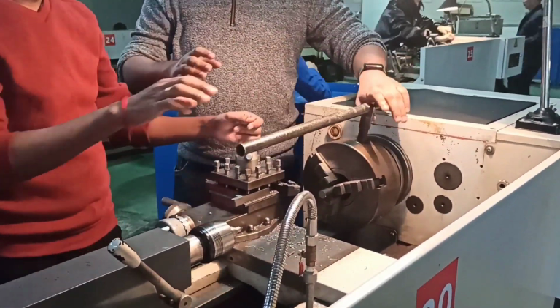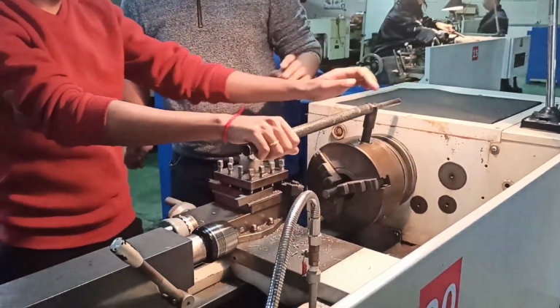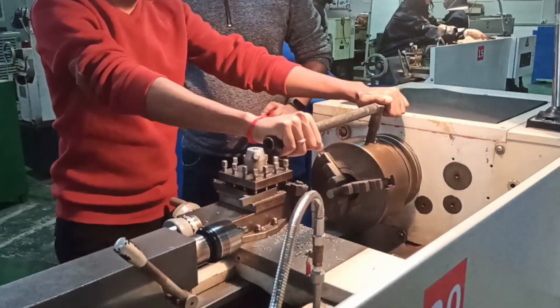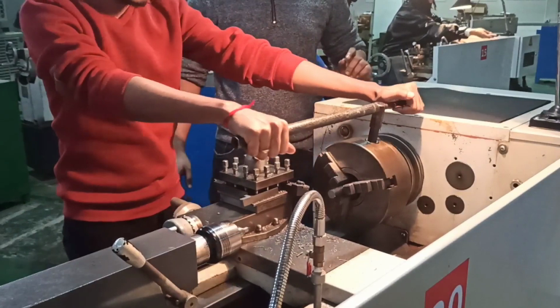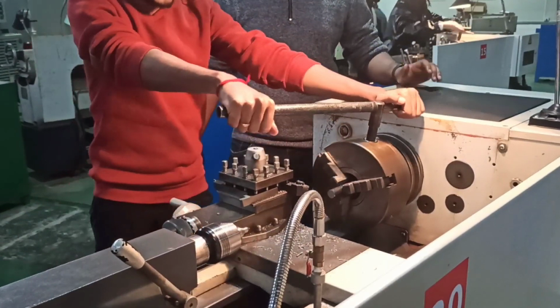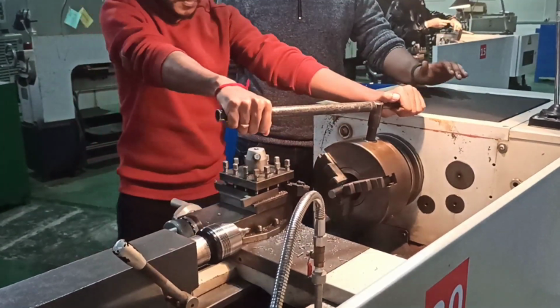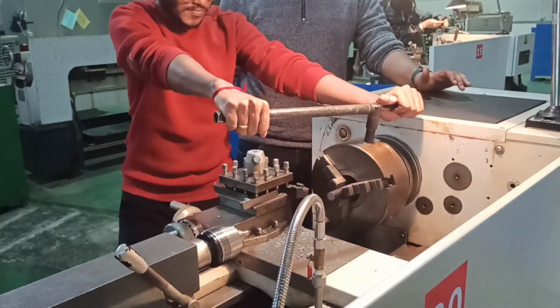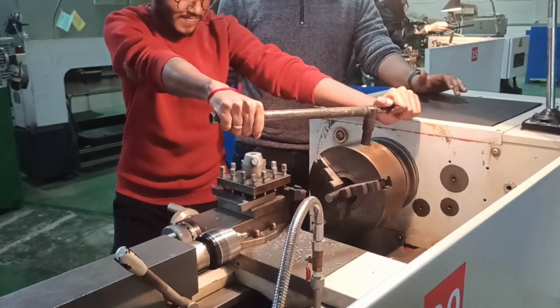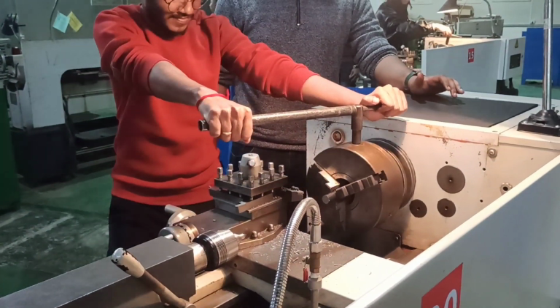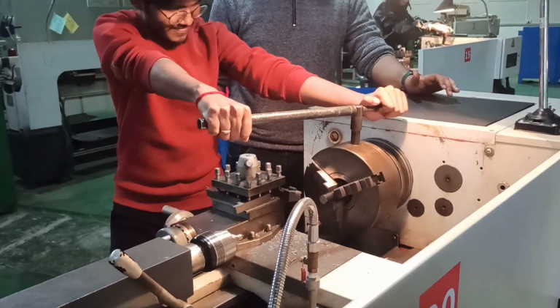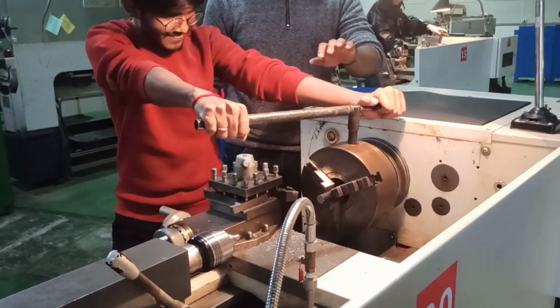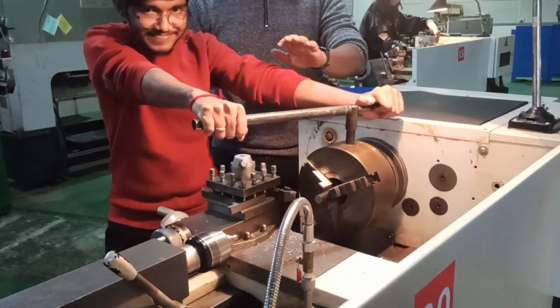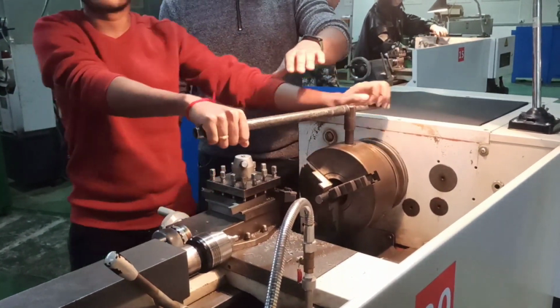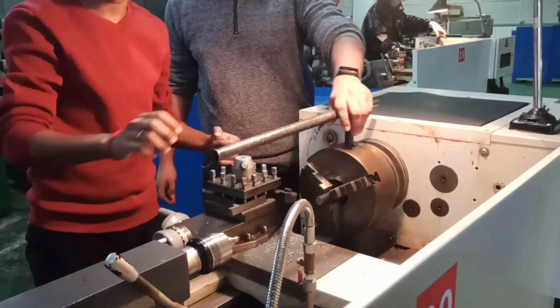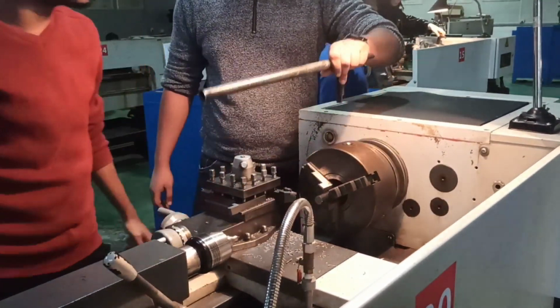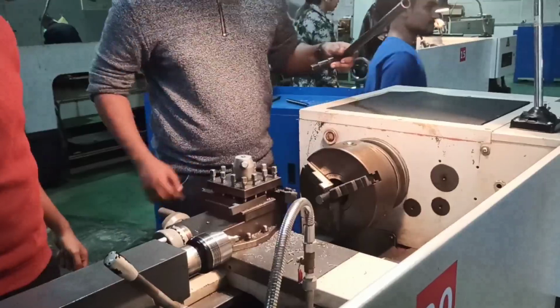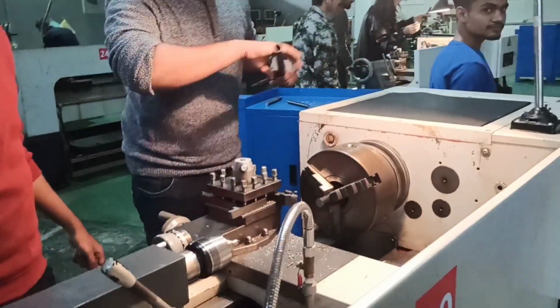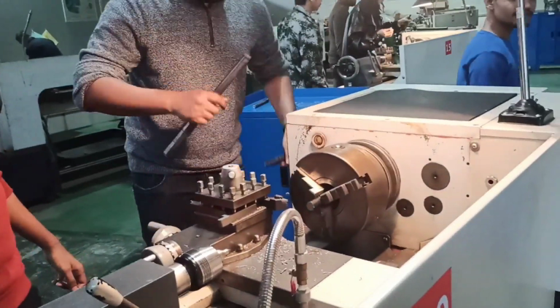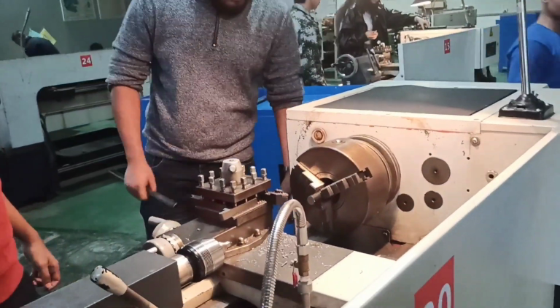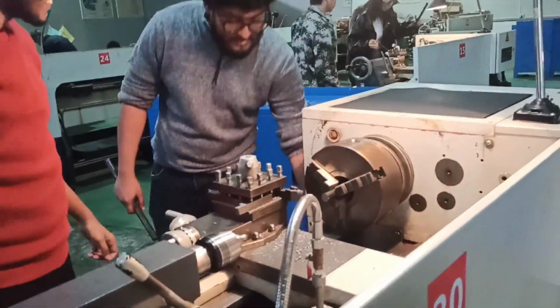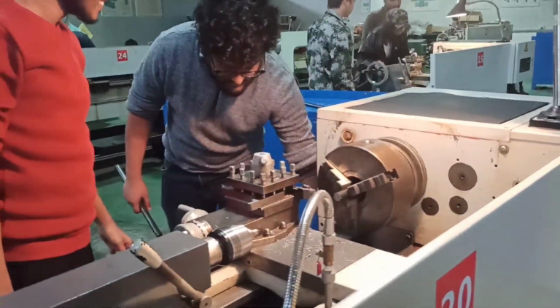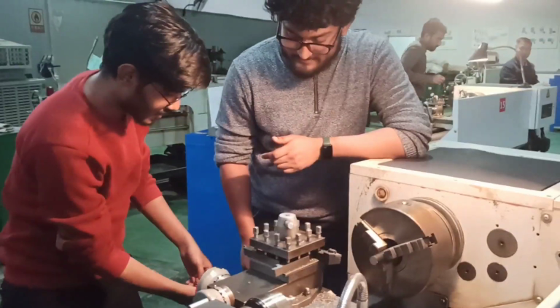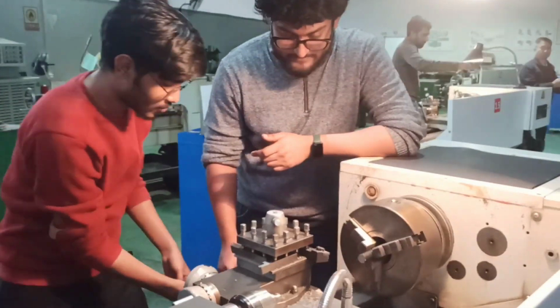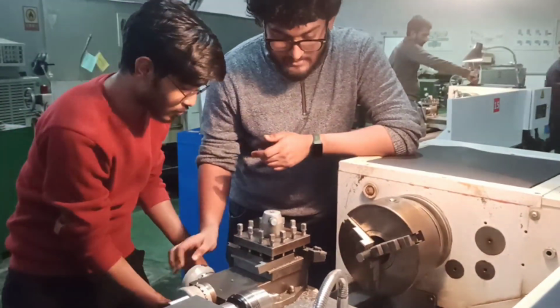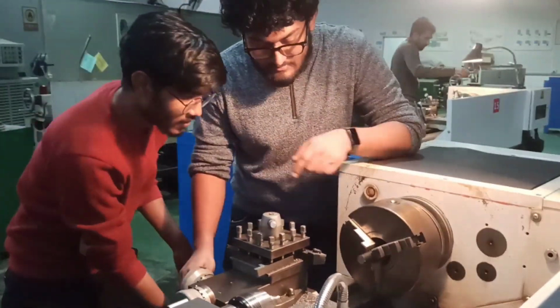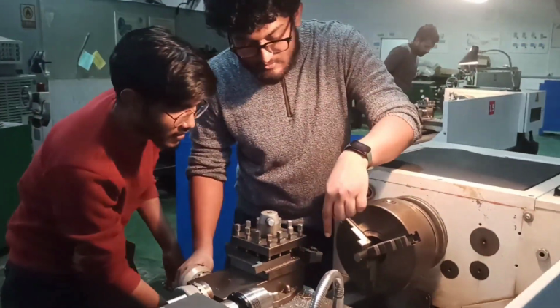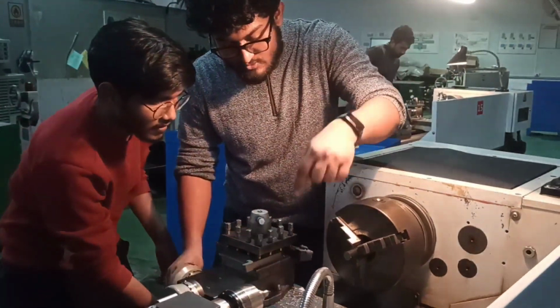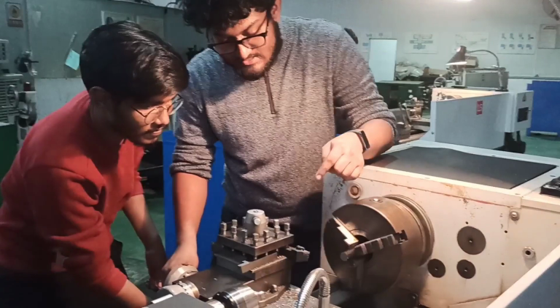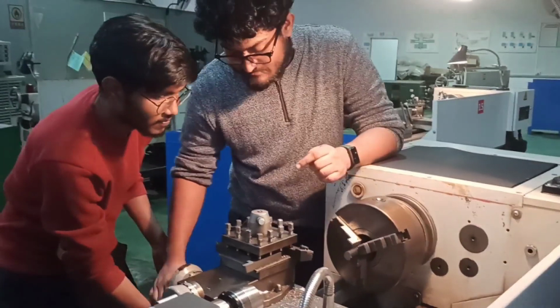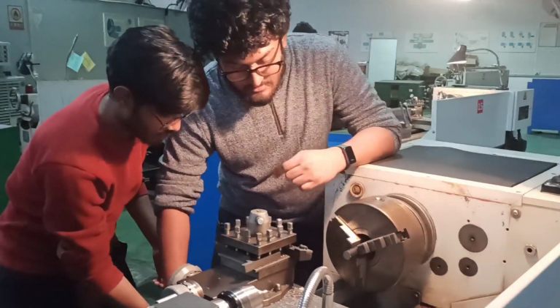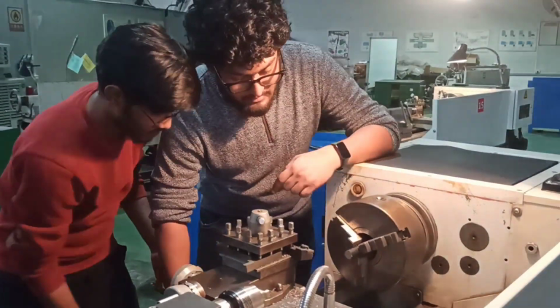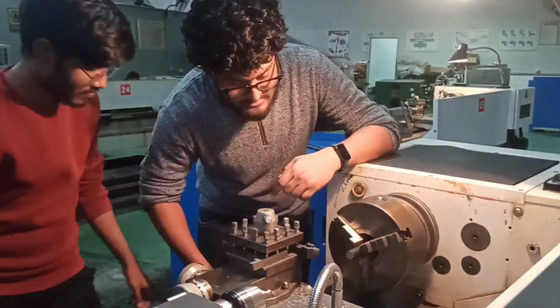you have to know what is turning. Turning is a machining process where a lathe is used to rotate the metal while a cutting tool moves in a linear motion to remove metal along the diameter, creating a cylindrical shape.